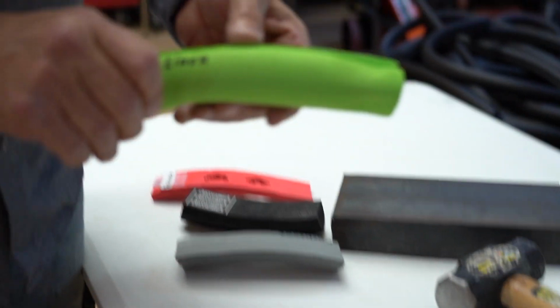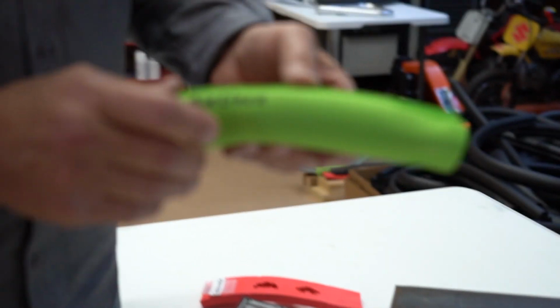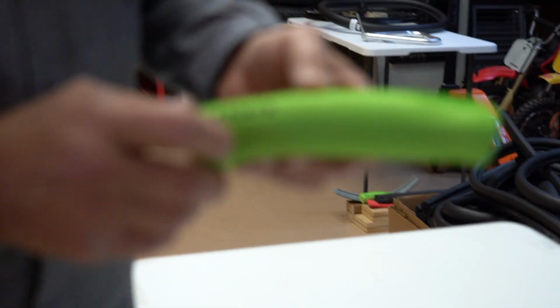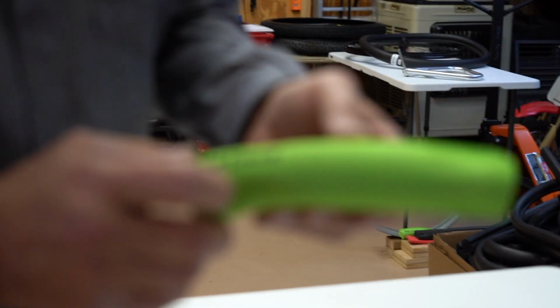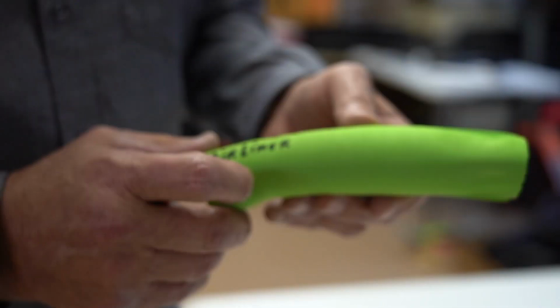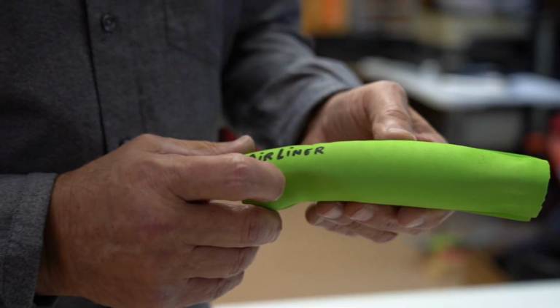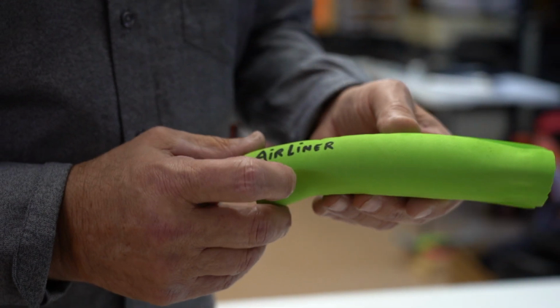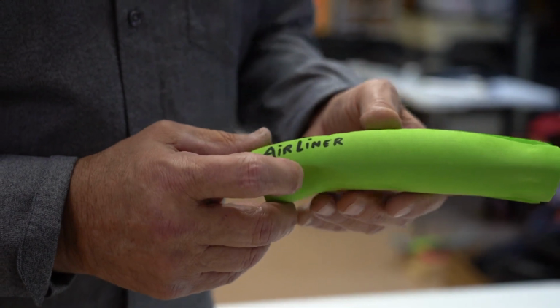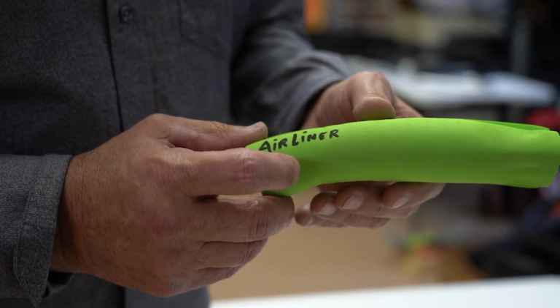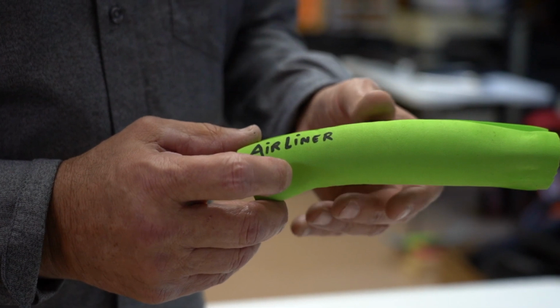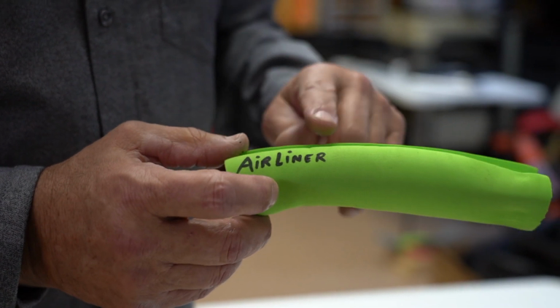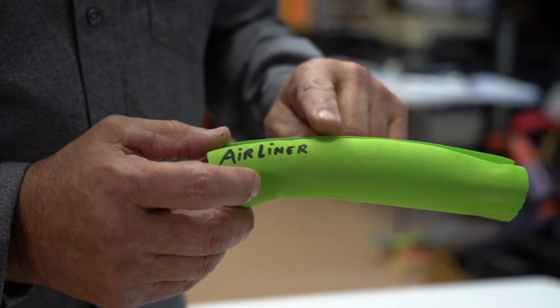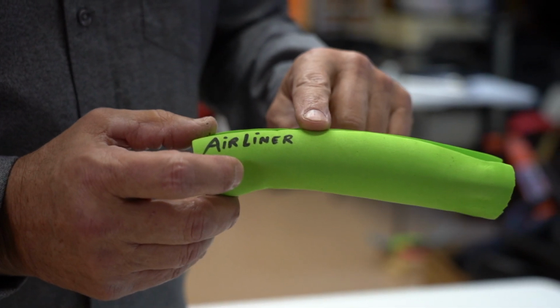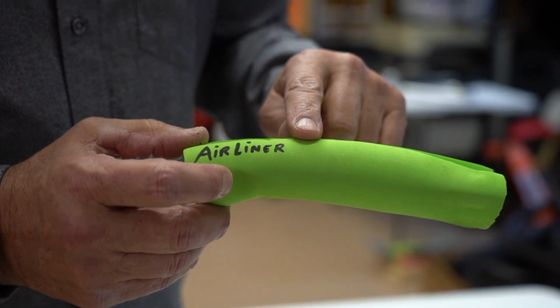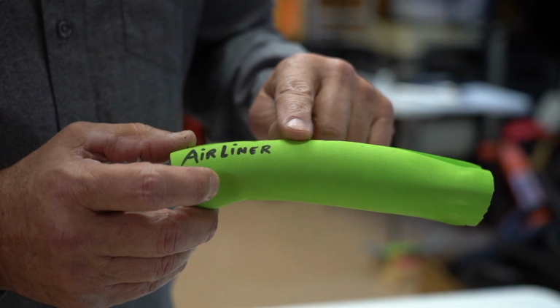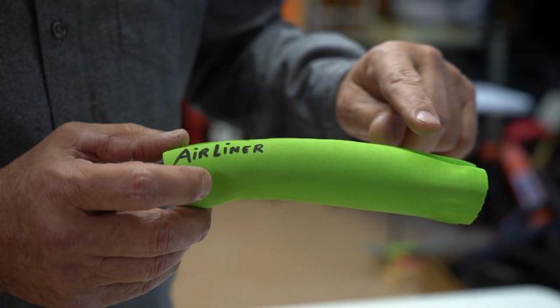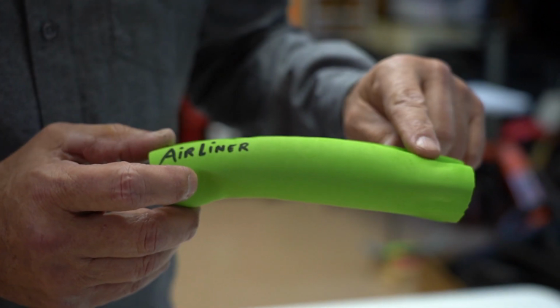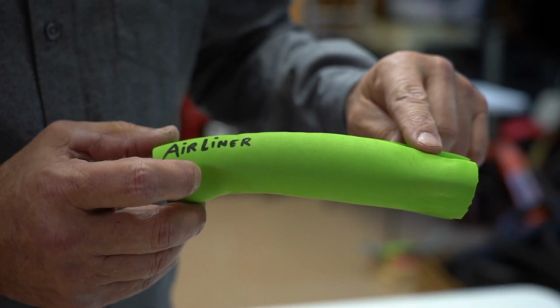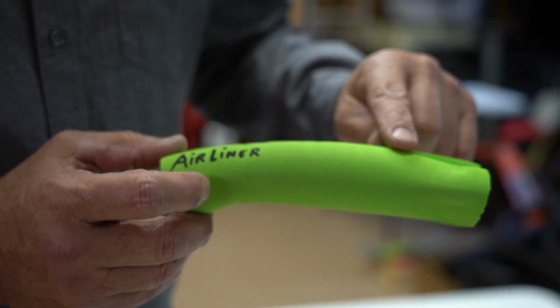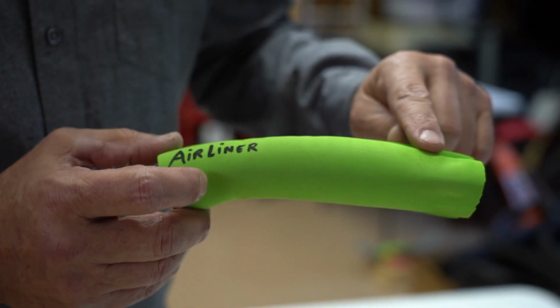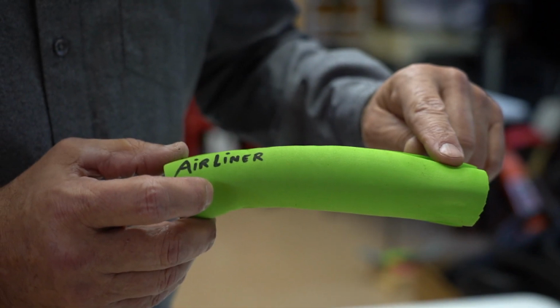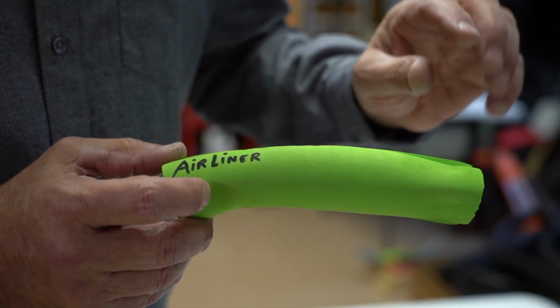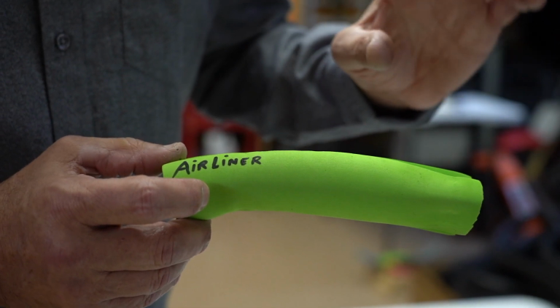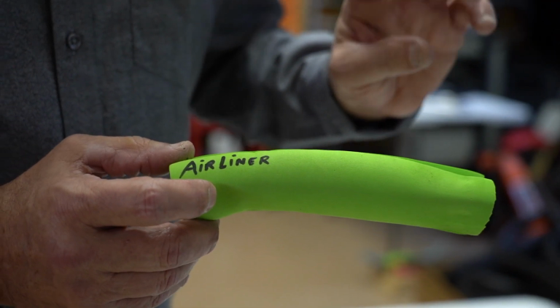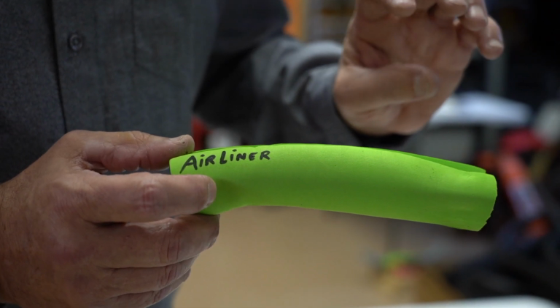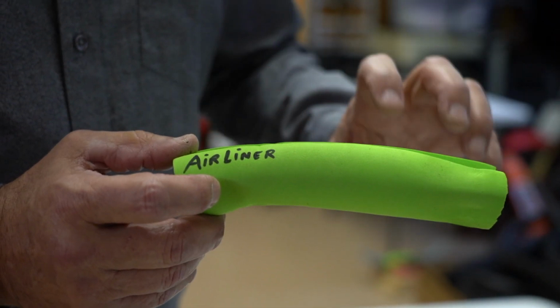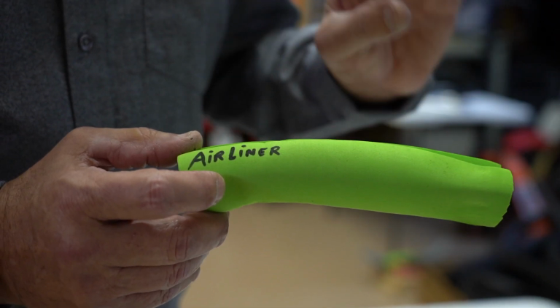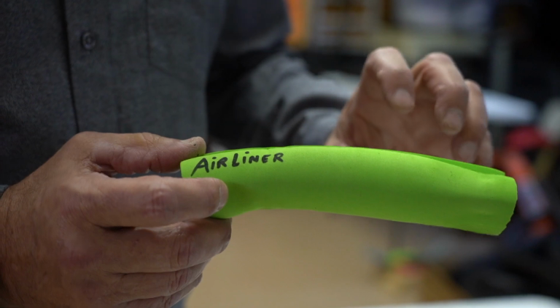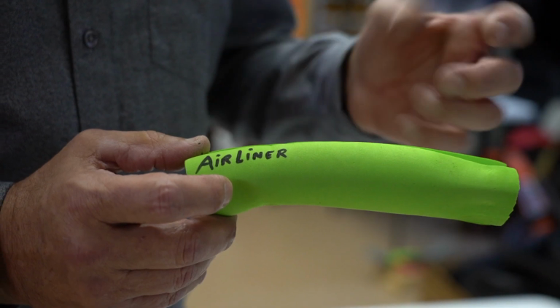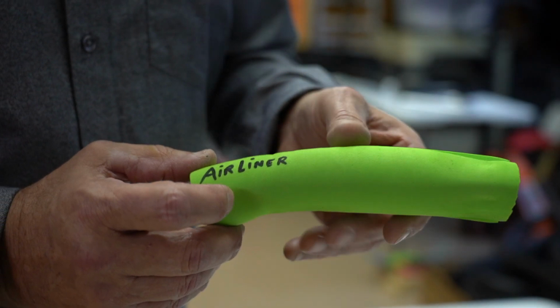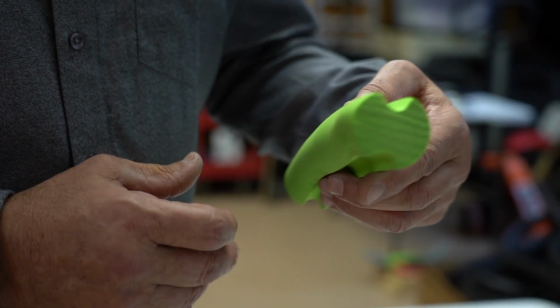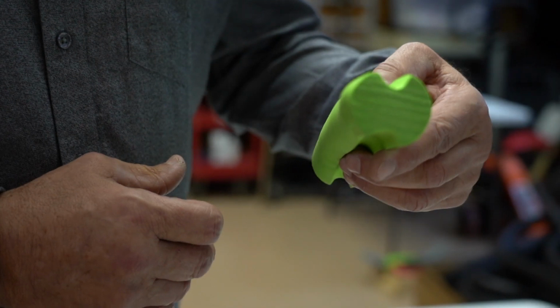The Vittoria Airliner — the material is really good, but unfortunately the shape is a problem. You can see here when it's new versus after the impact: it really crunches down and doesn't rebound very well.